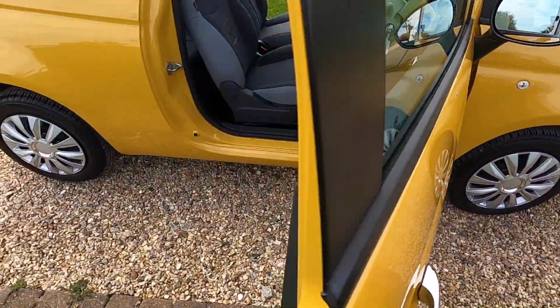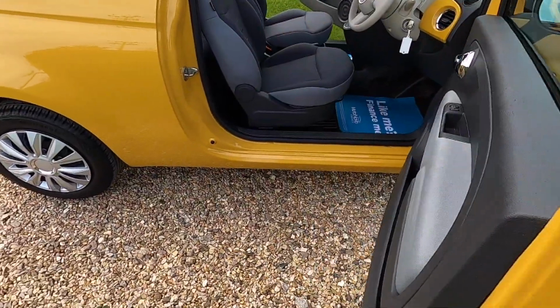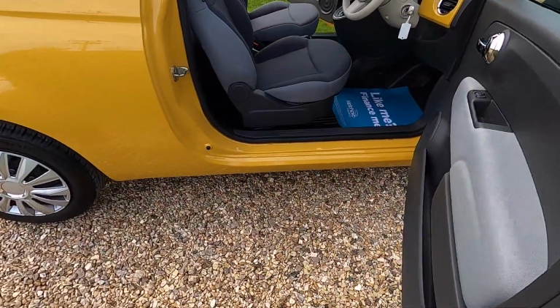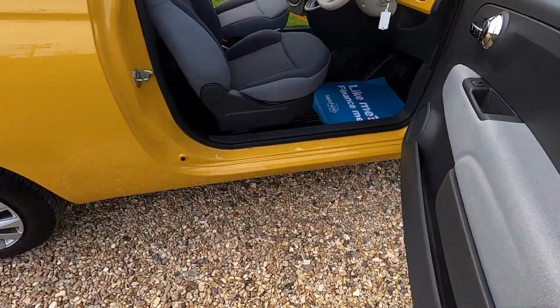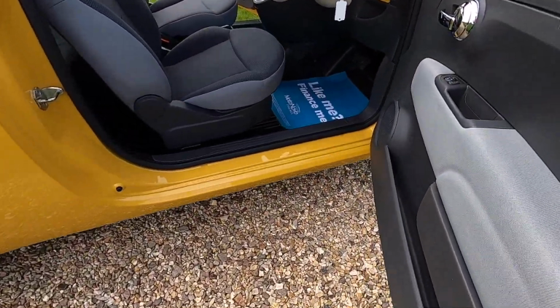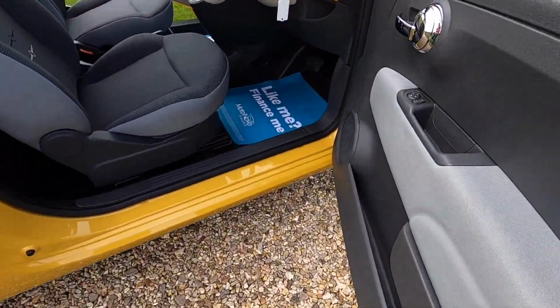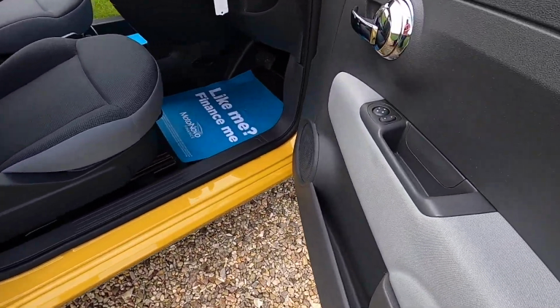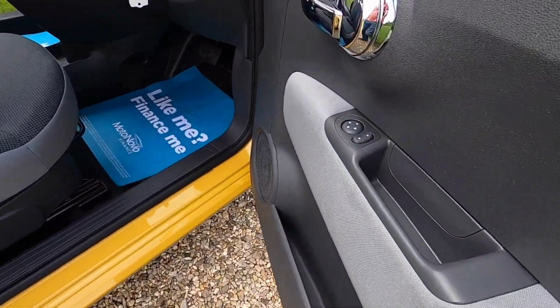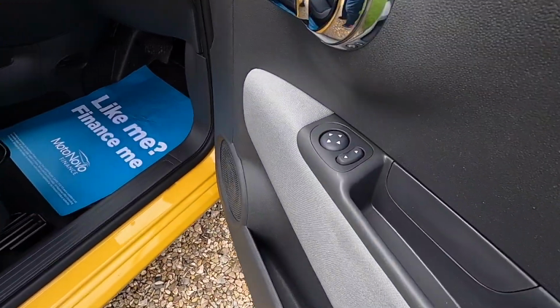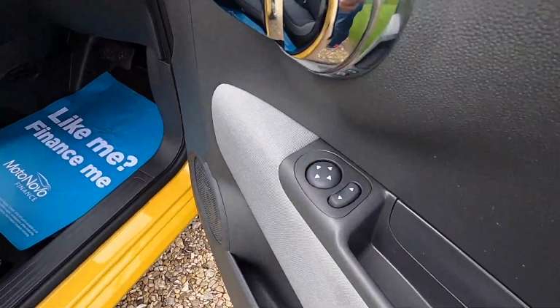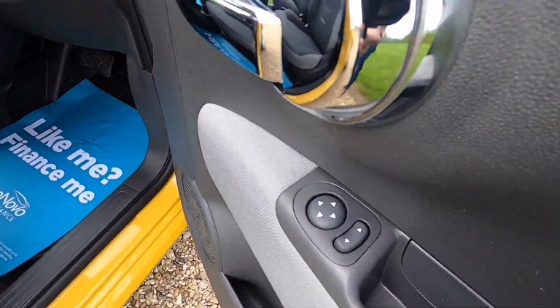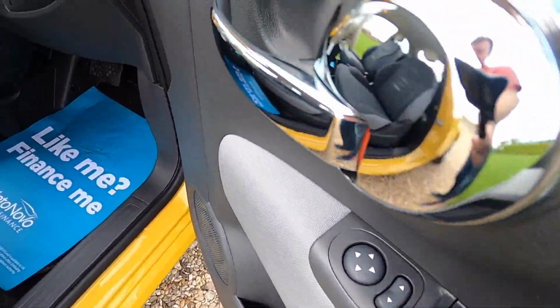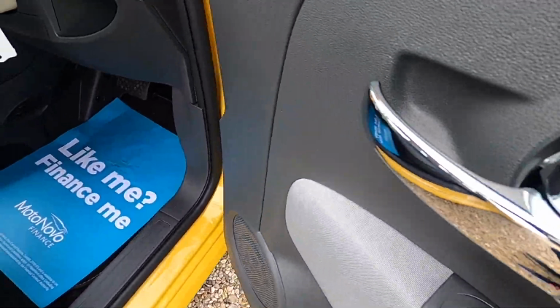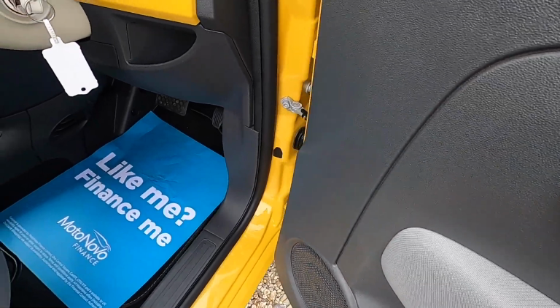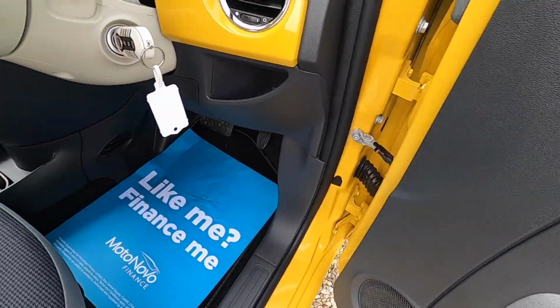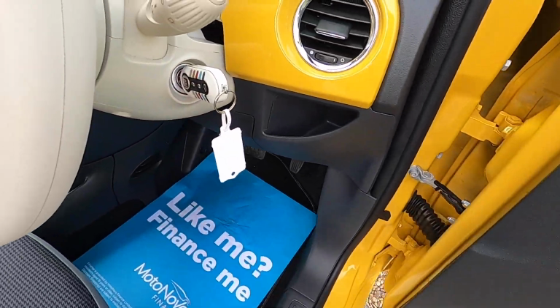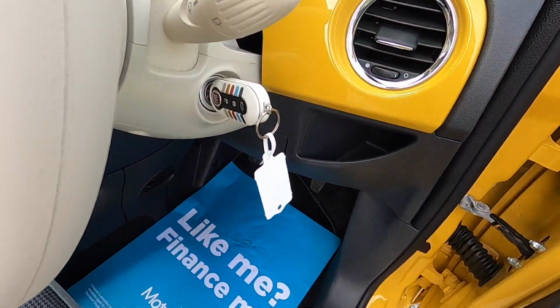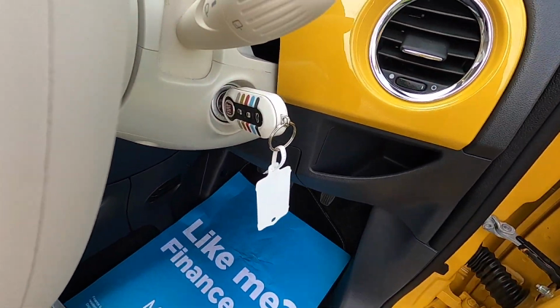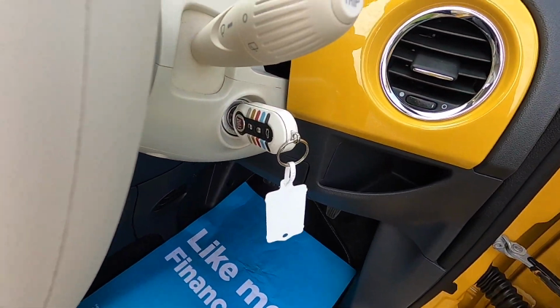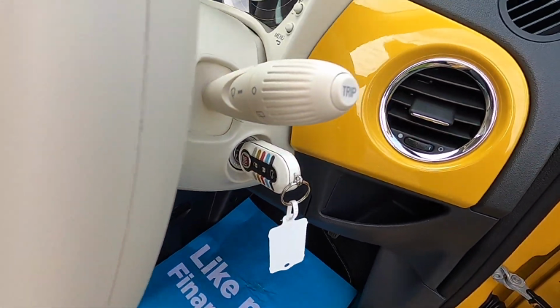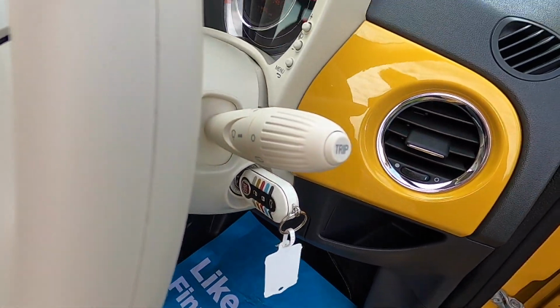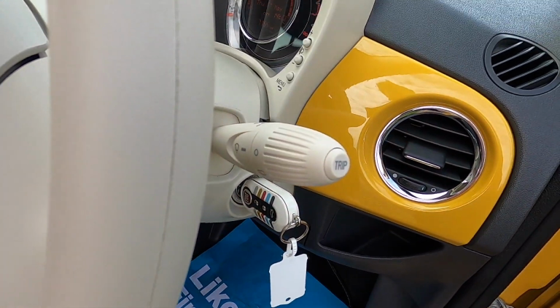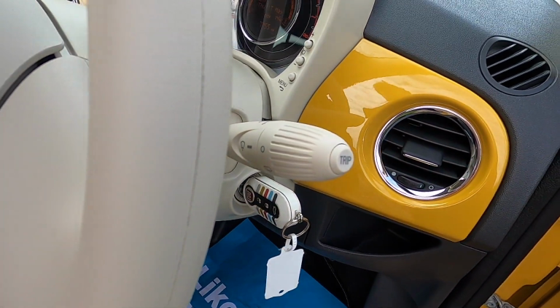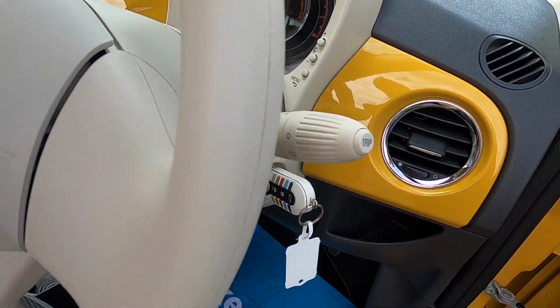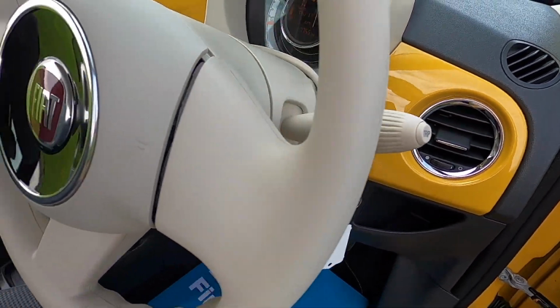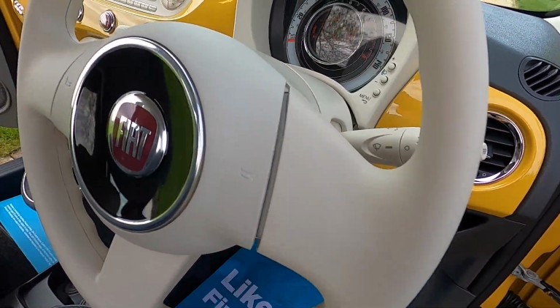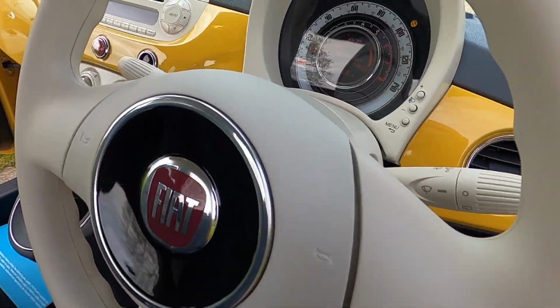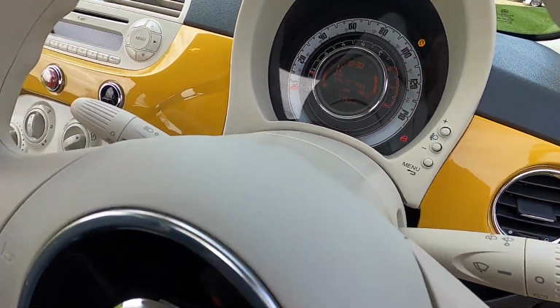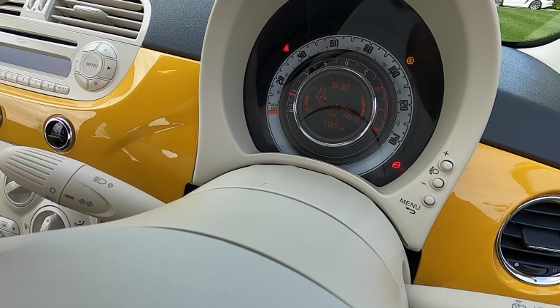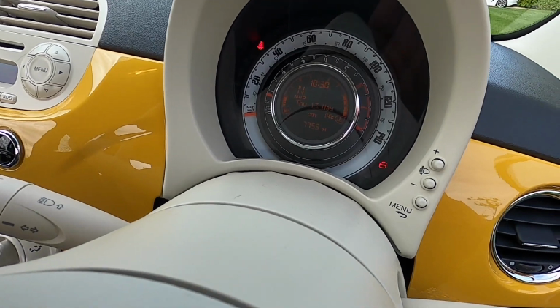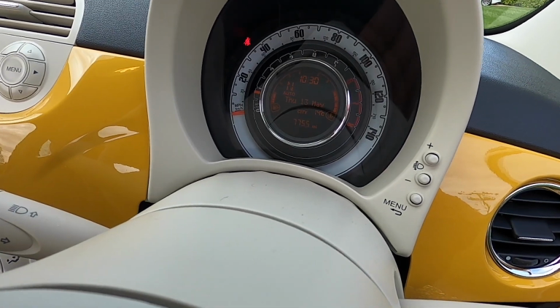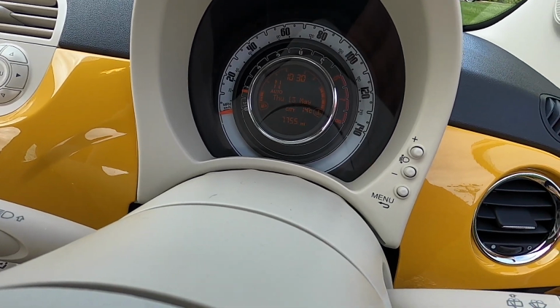Inside it has electric wing mirrors as standard and electric windows. It's also got the car computer with ivory ambience.